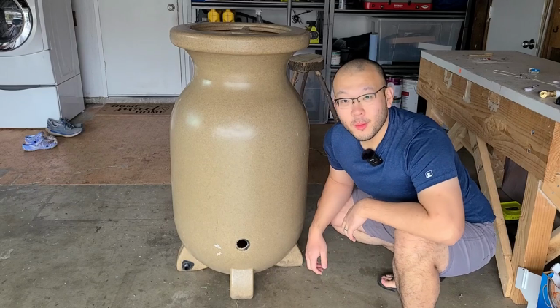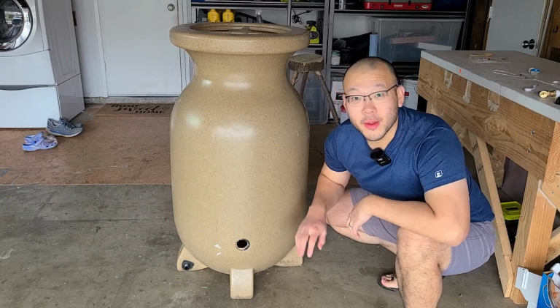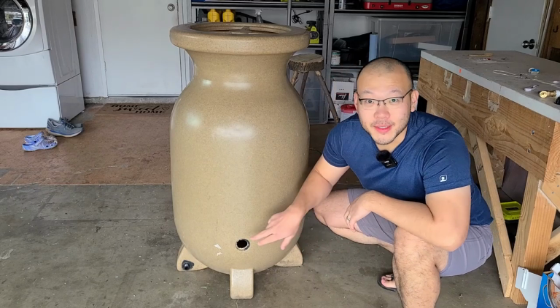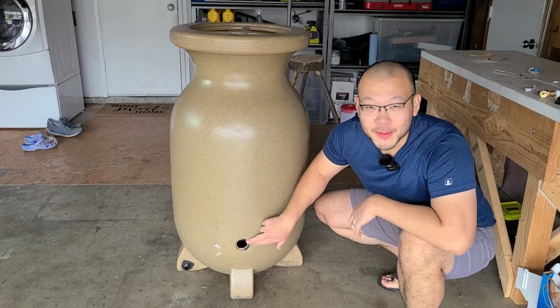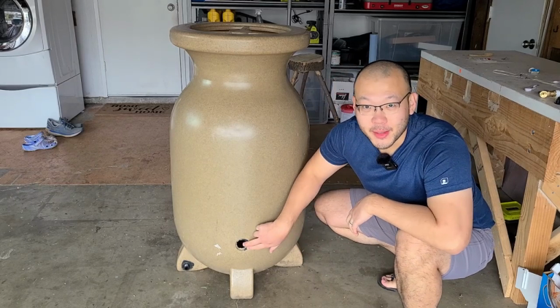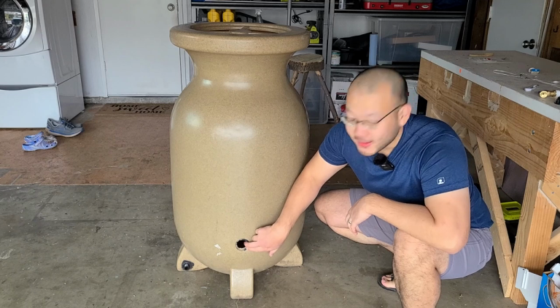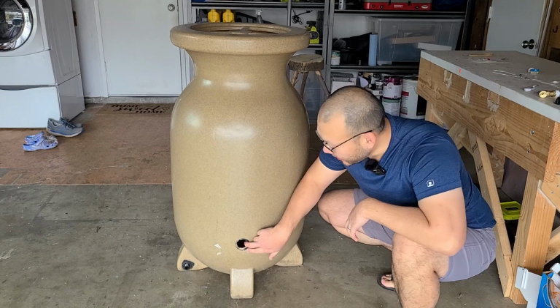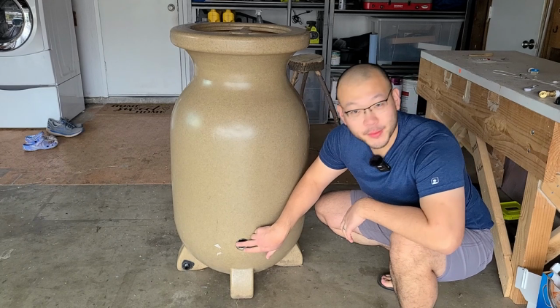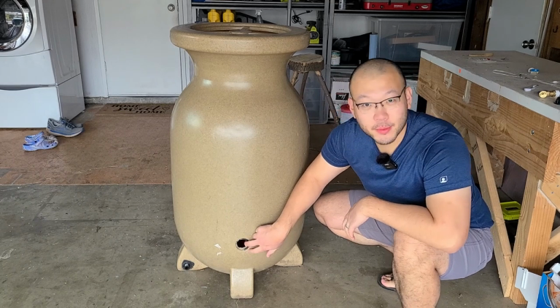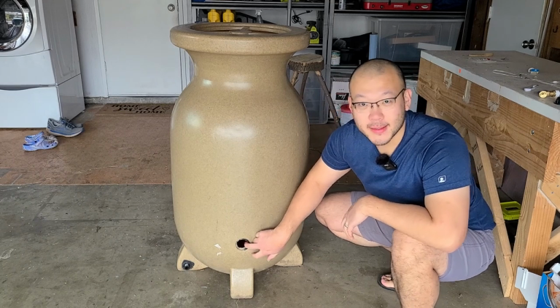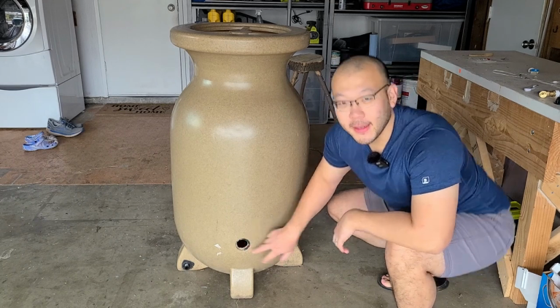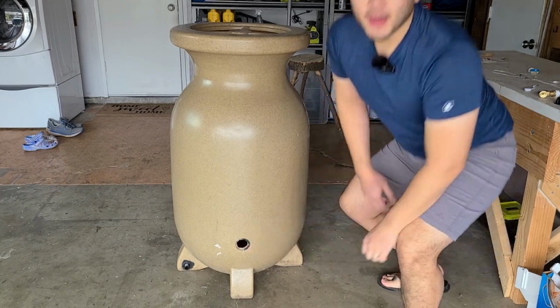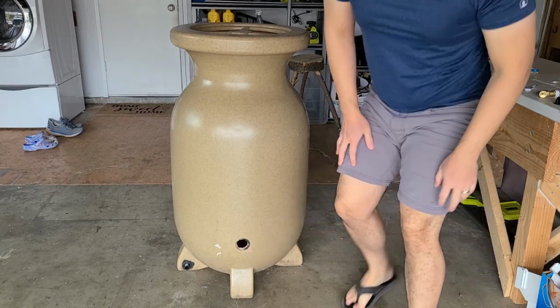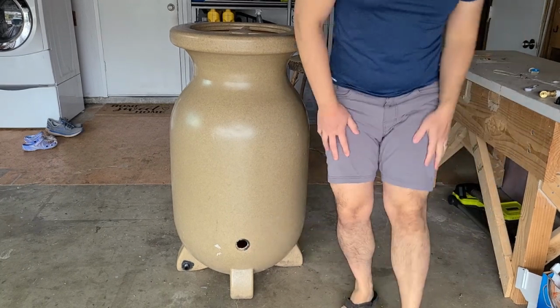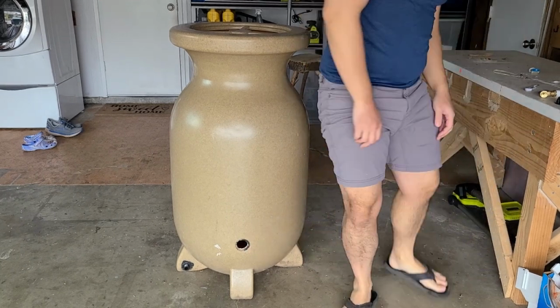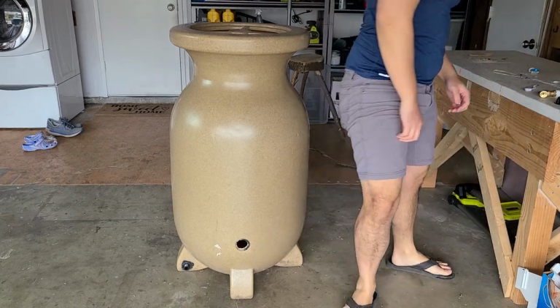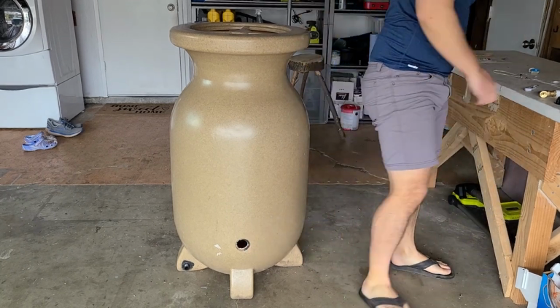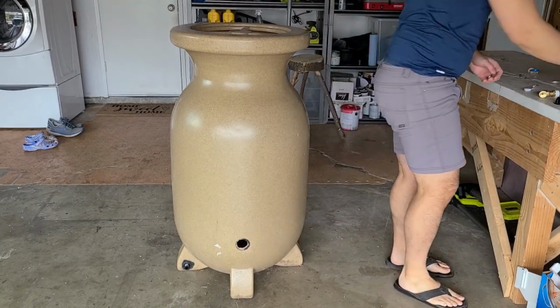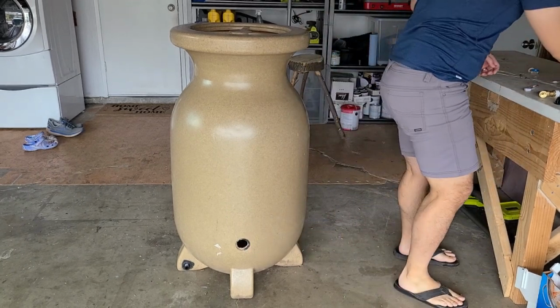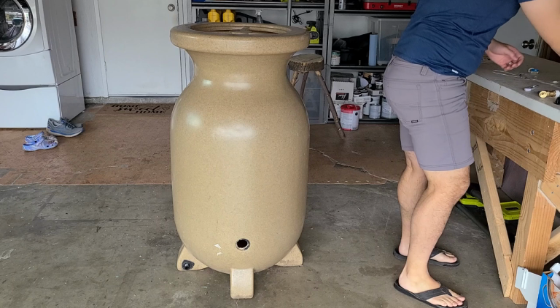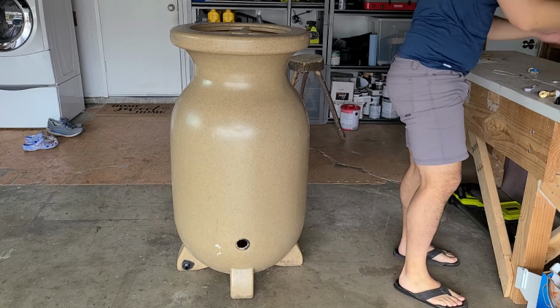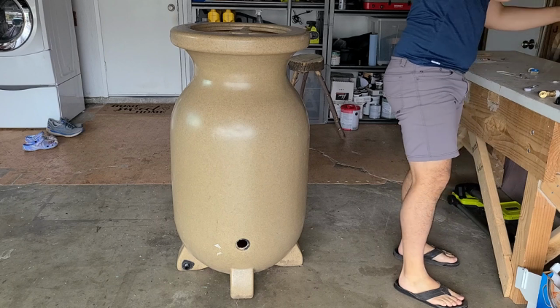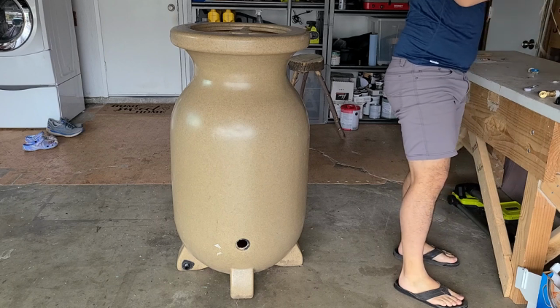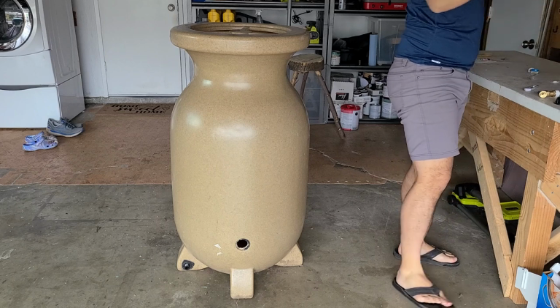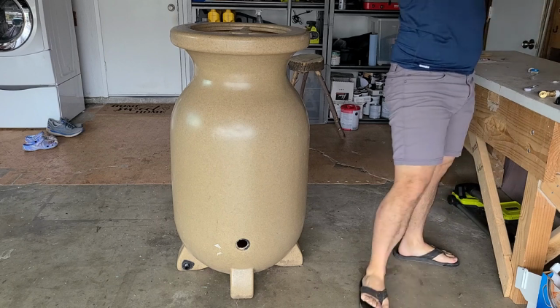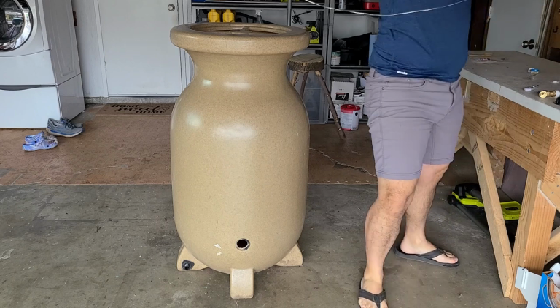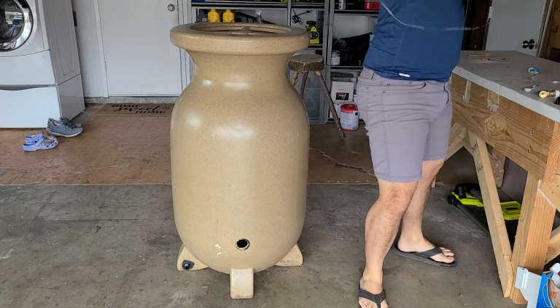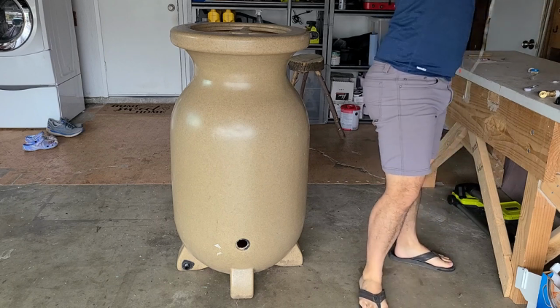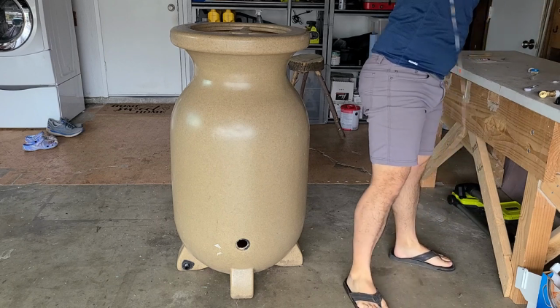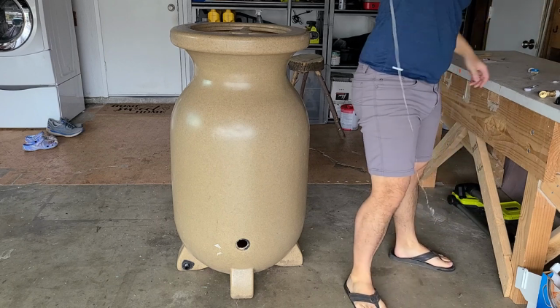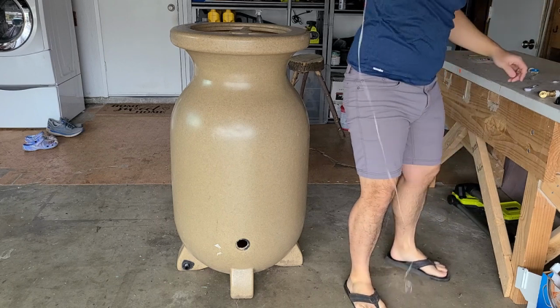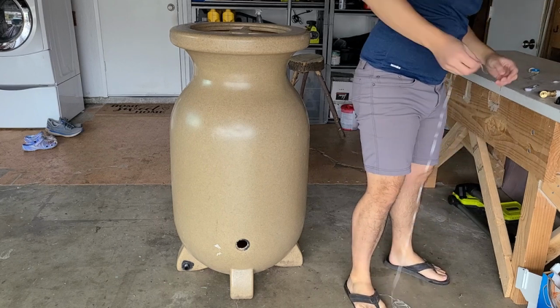We were able to use the spade bit to get through this pretty easily. I'm going to finish this real time and see if I can get everything to work.